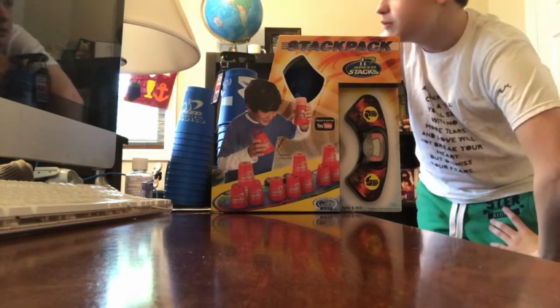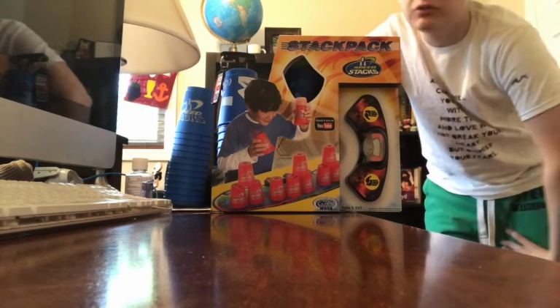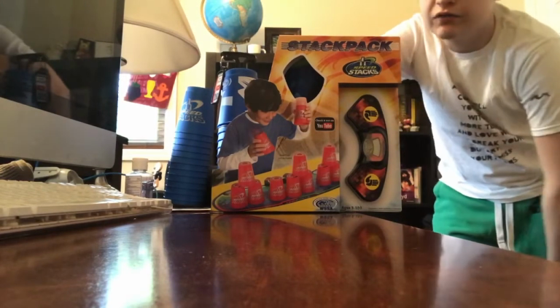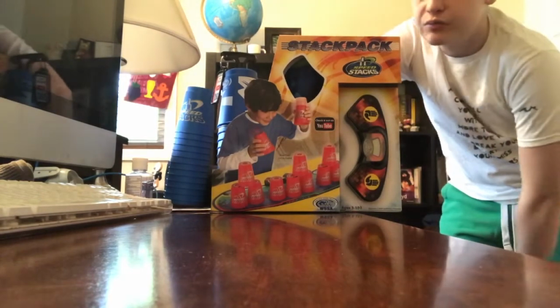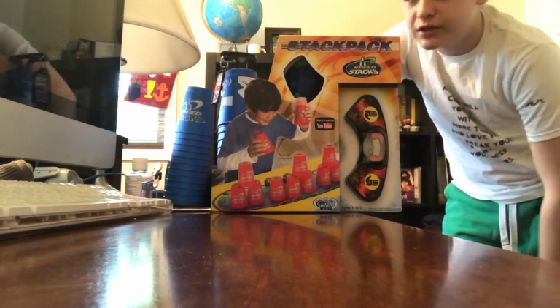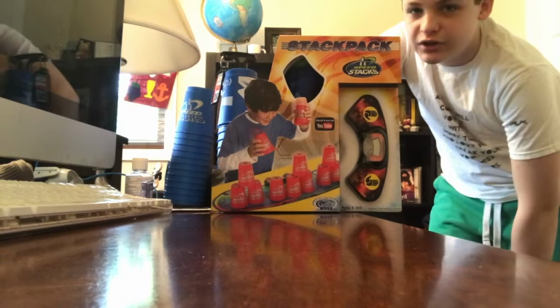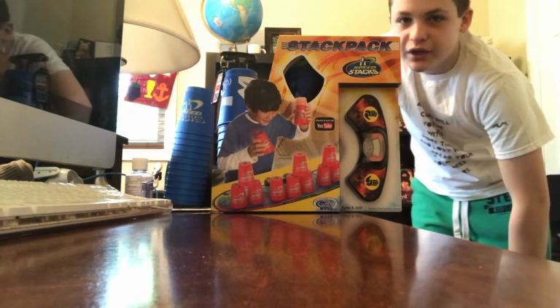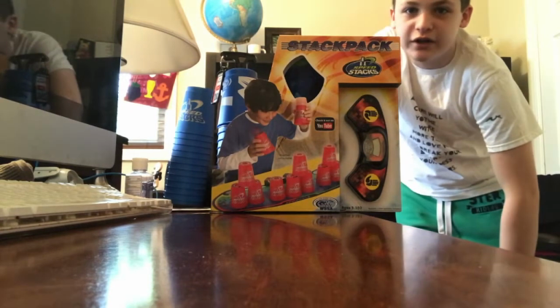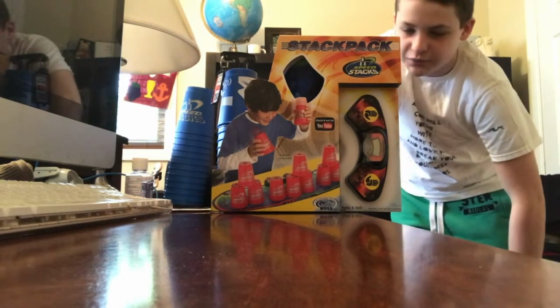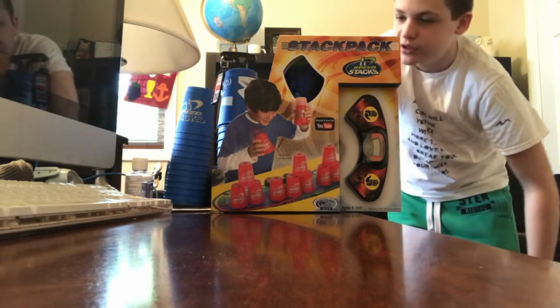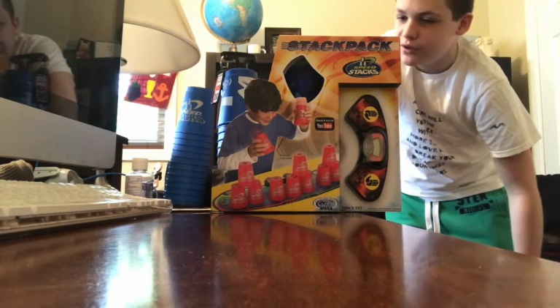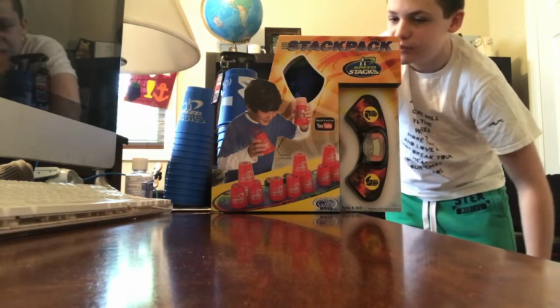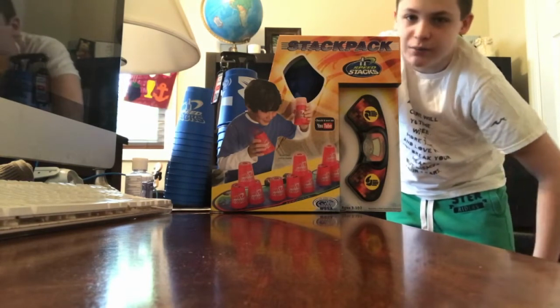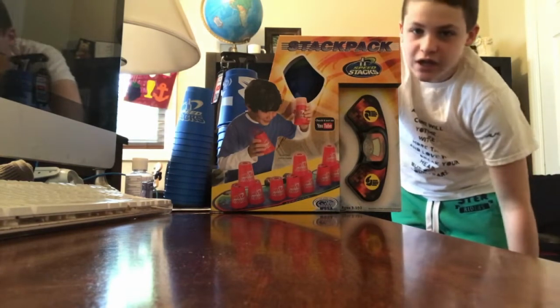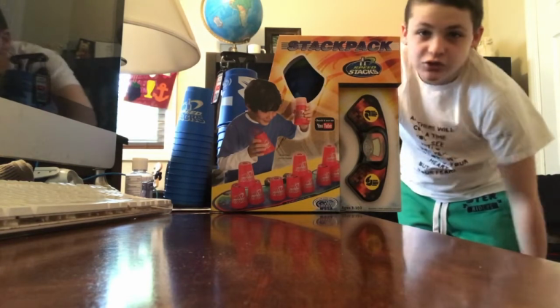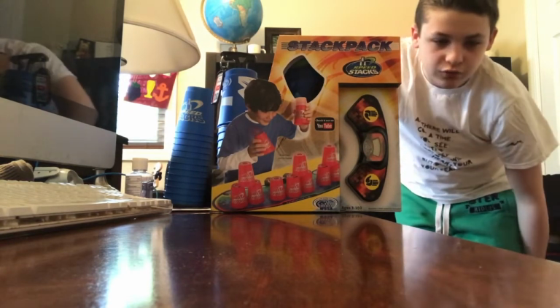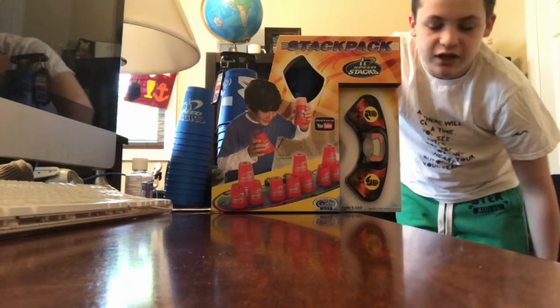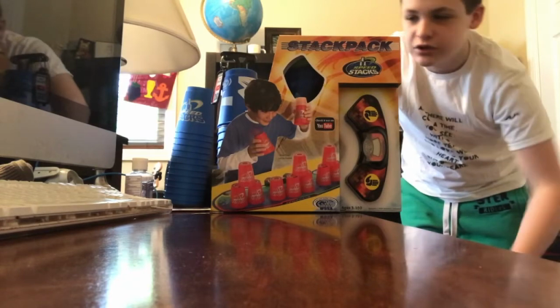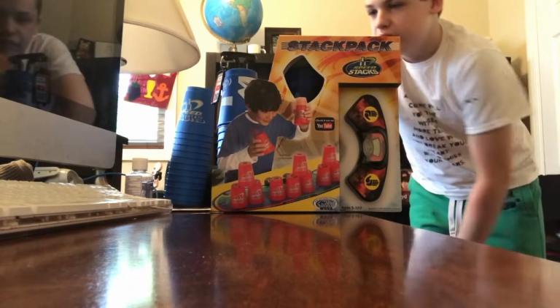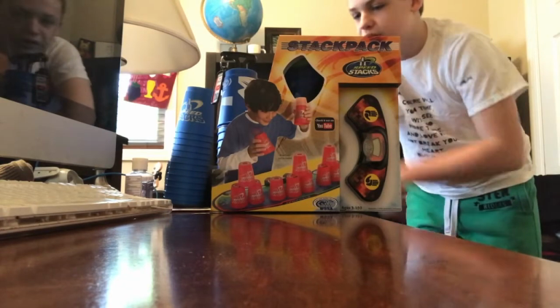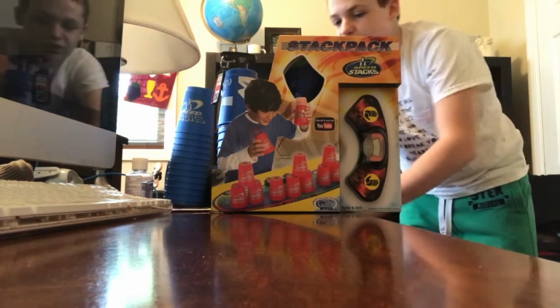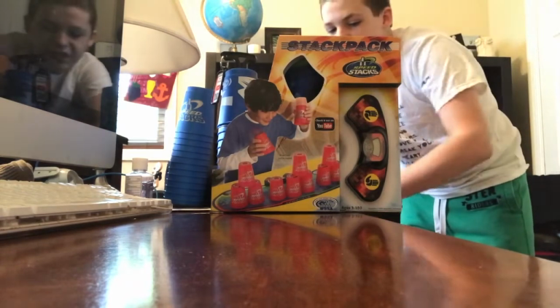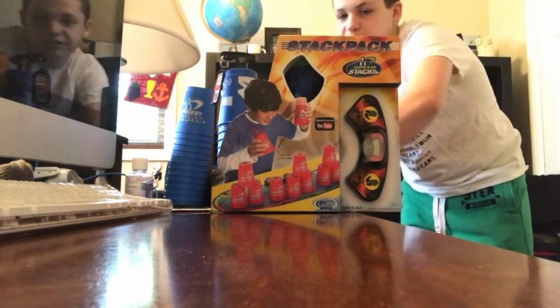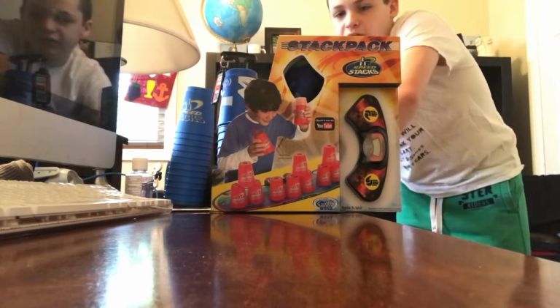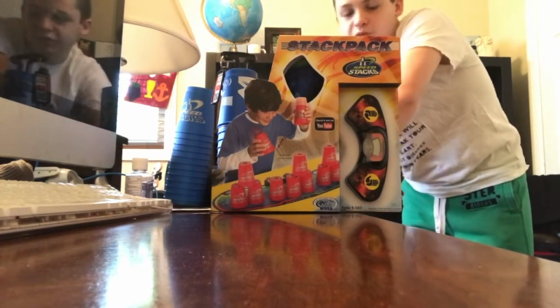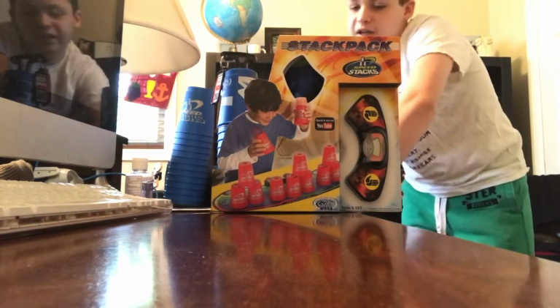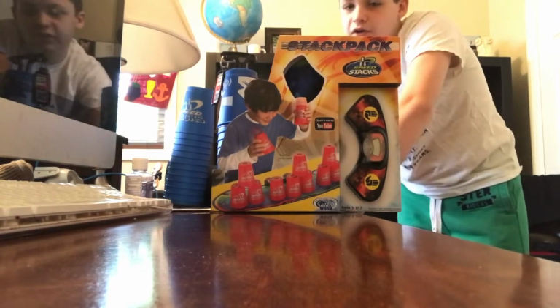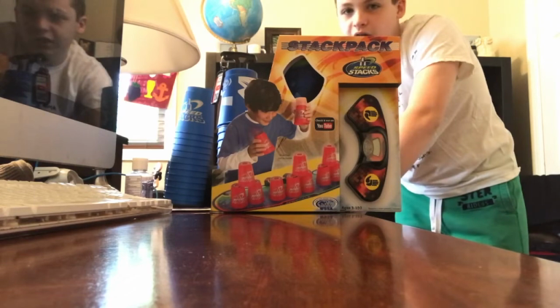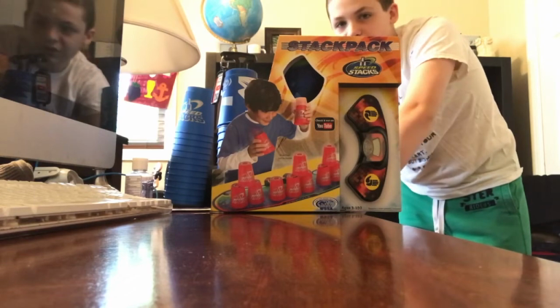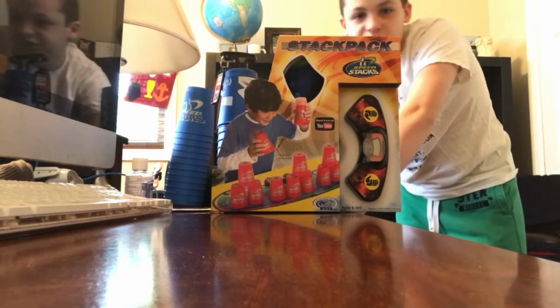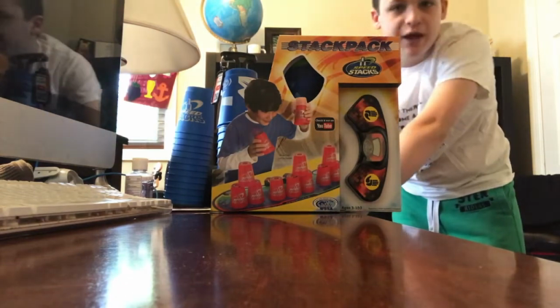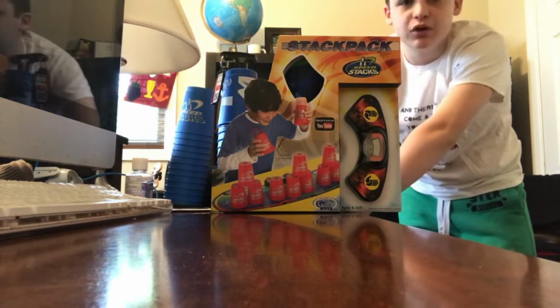The brand new Stack Packs that they're currently selling in stores. Back in 2005, Speed Stacks made a deal with Play Along and Jack Specific to sell their cups and timers in stores for retailers who want to get into Cup Stacking, or Sports Stacking rather. And so they made the Stack Packs.